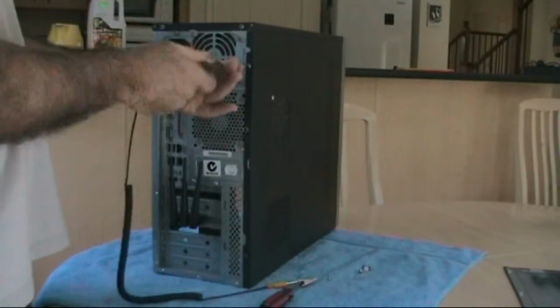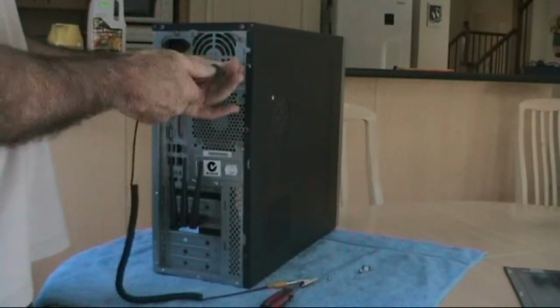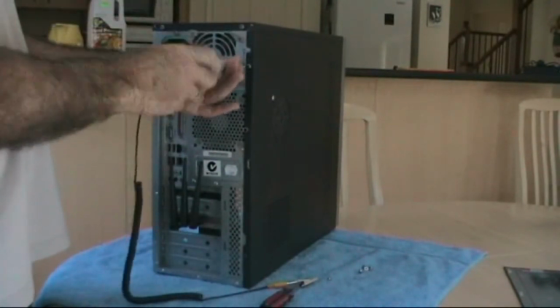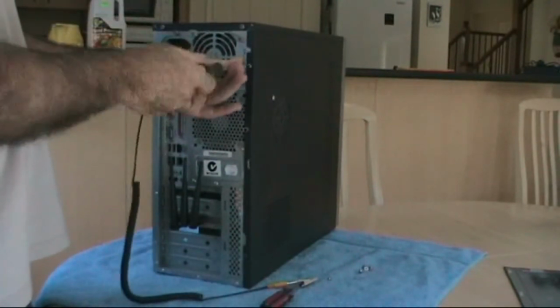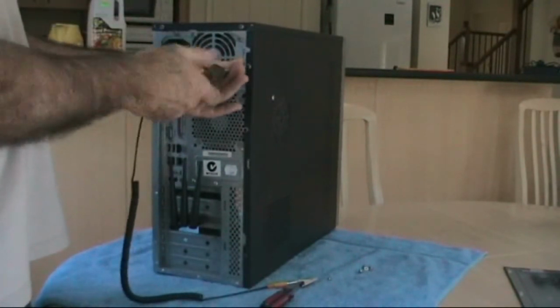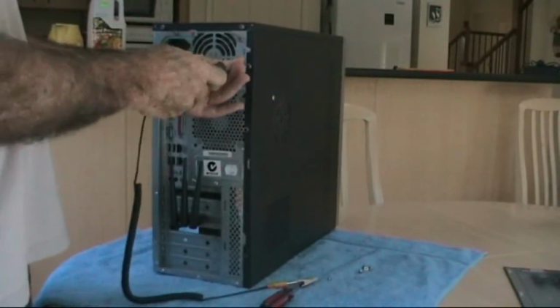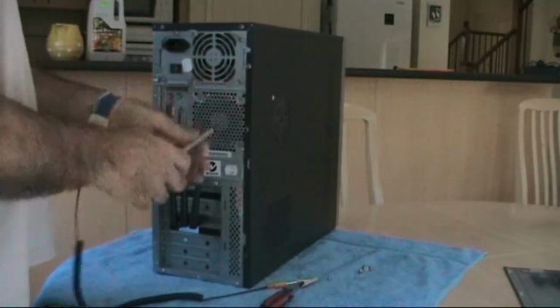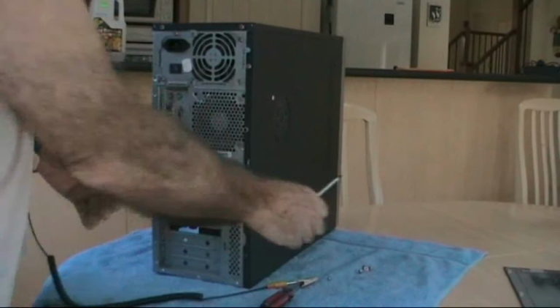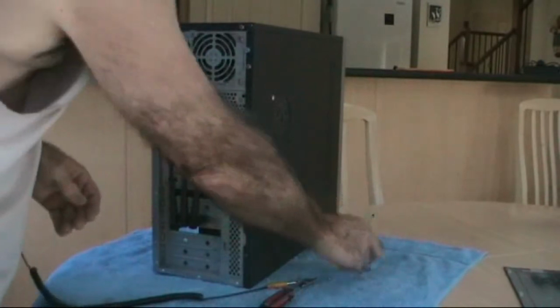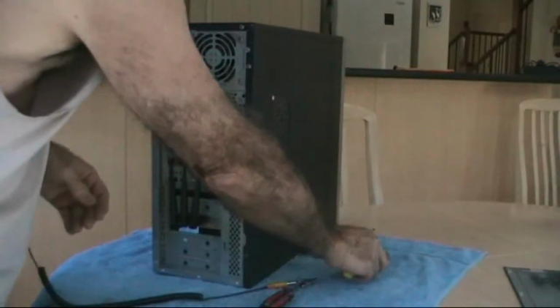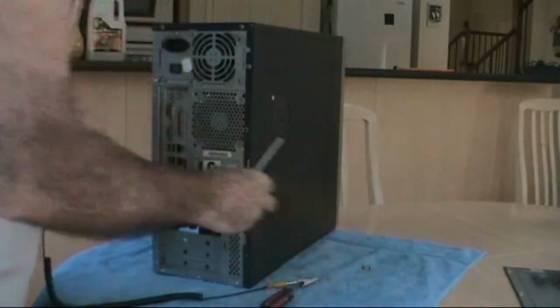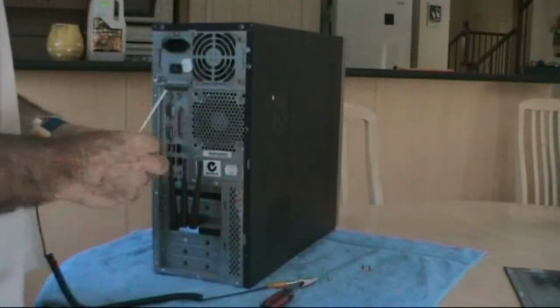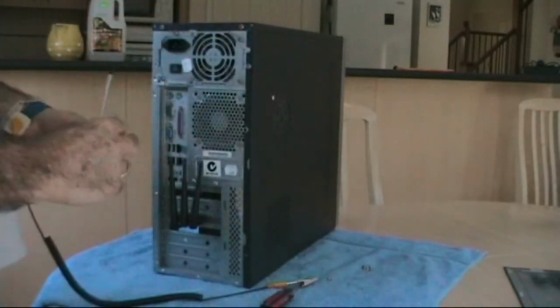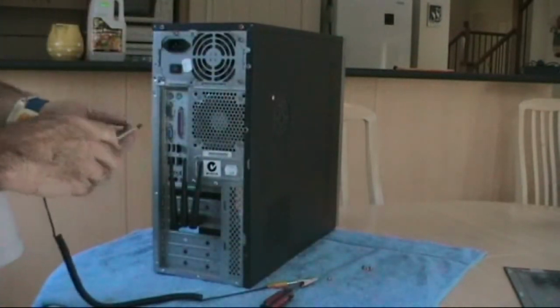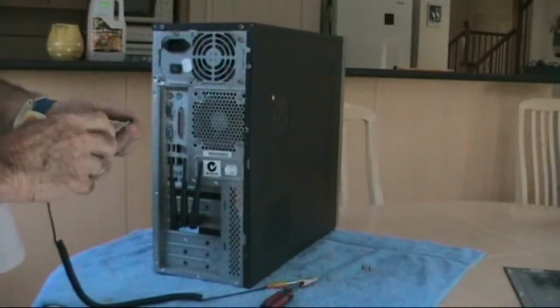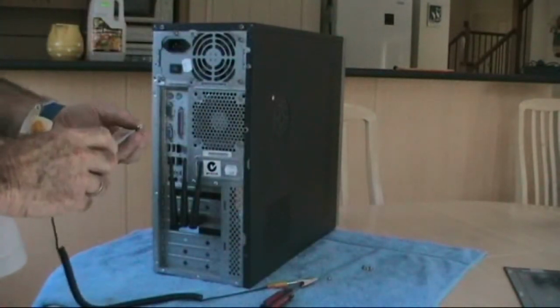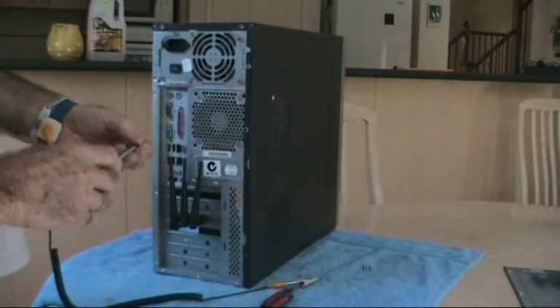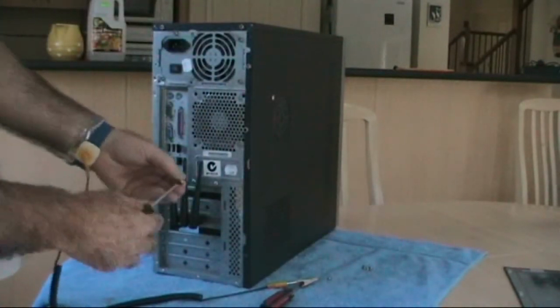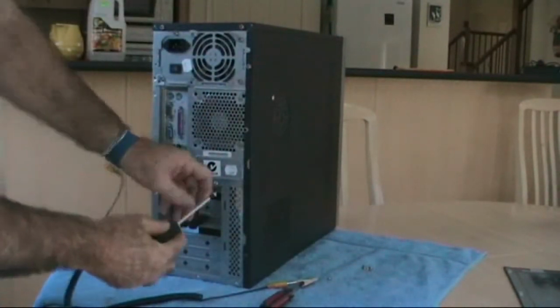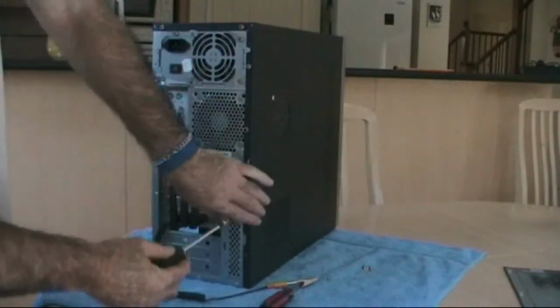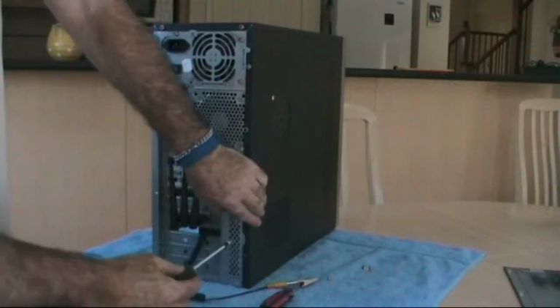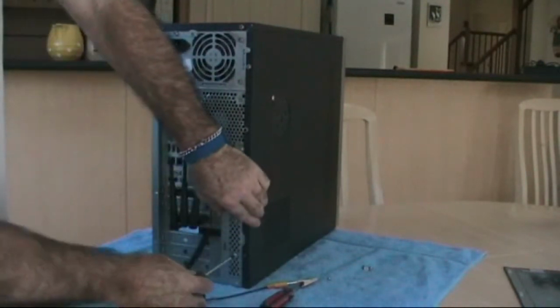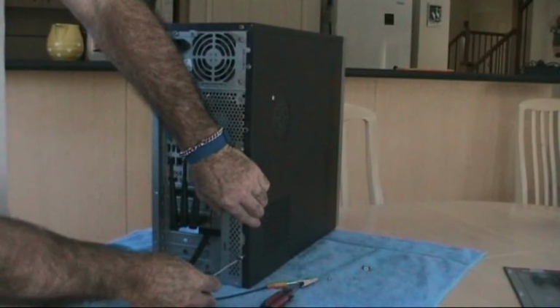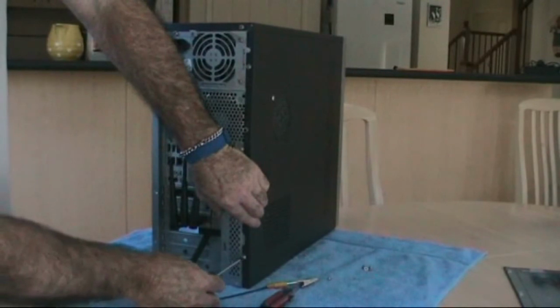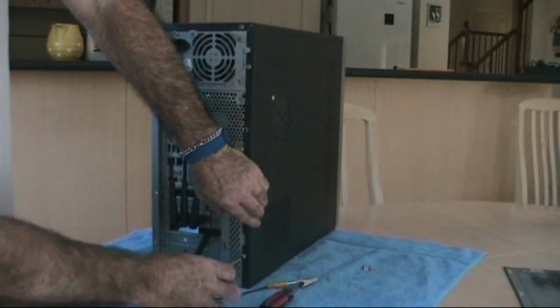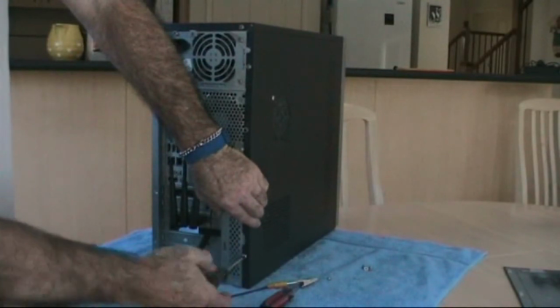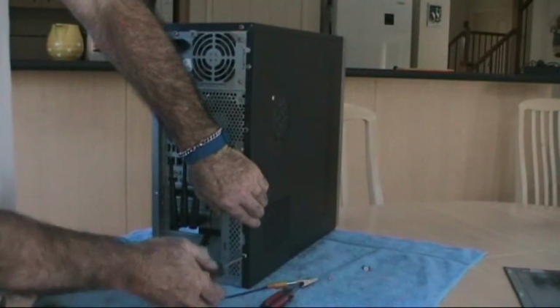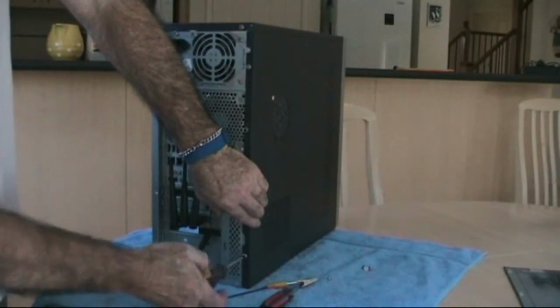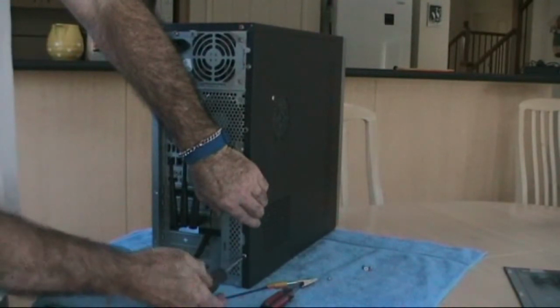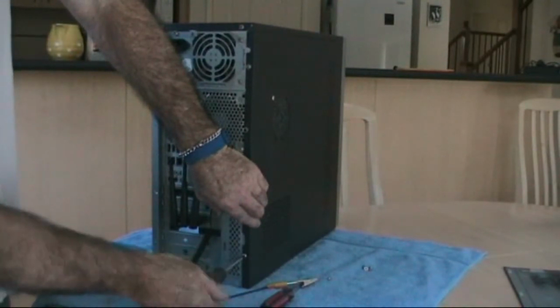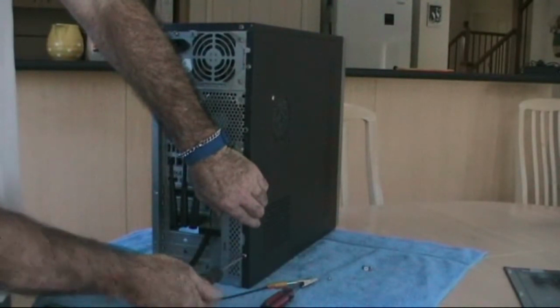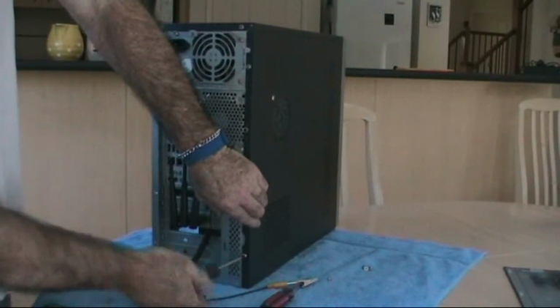Simply redo the four screws securing the back panel. You will find that they easily fit into their slots and then slide forward to lock them home.